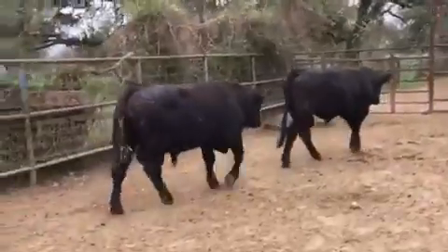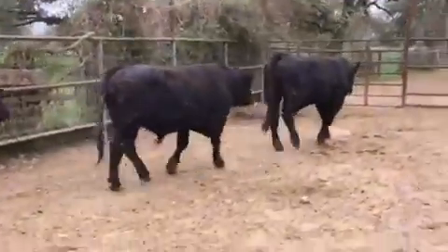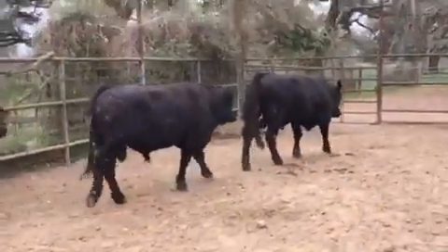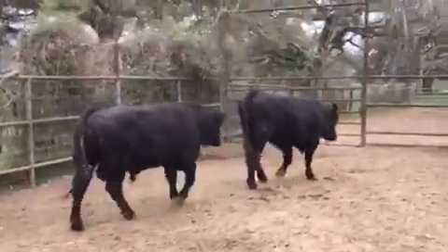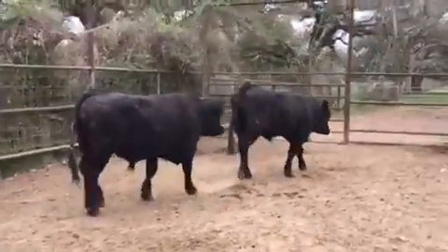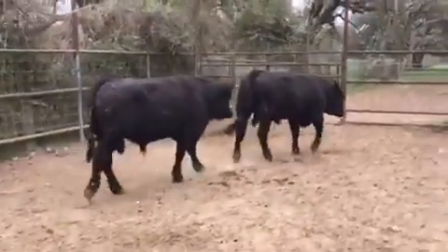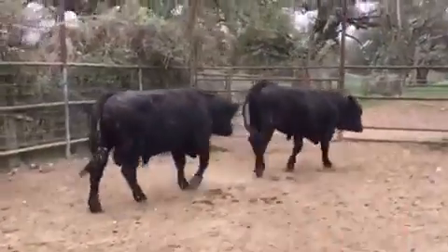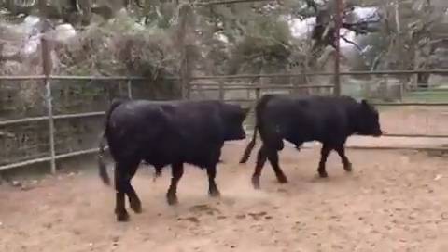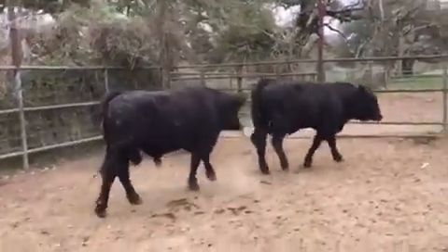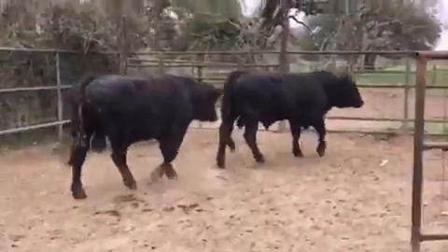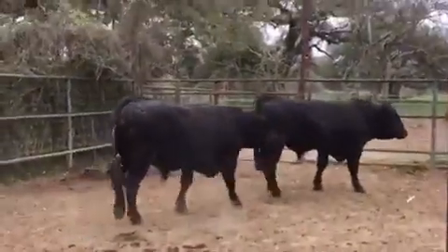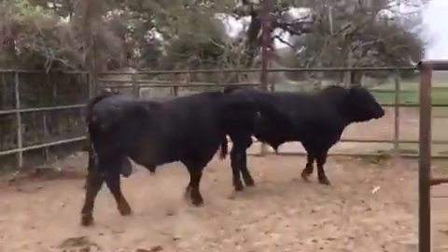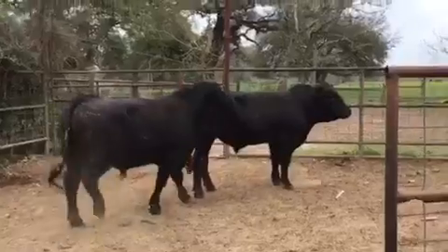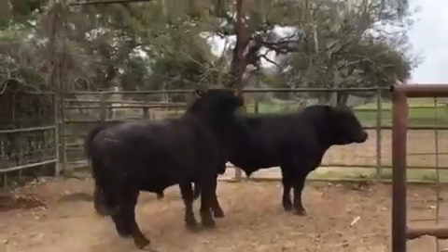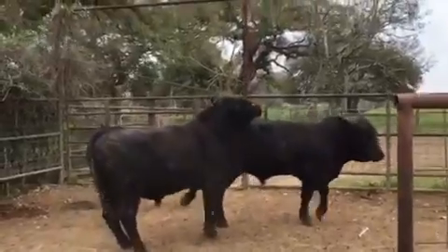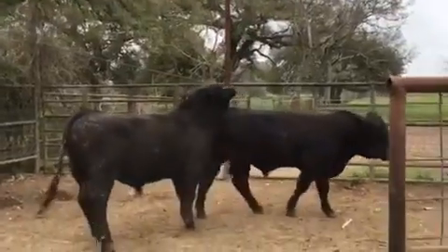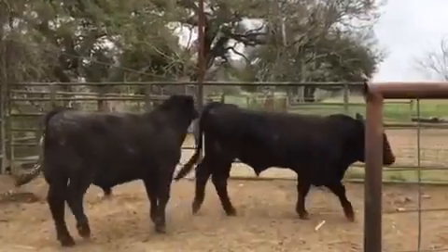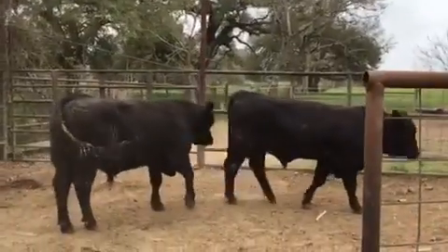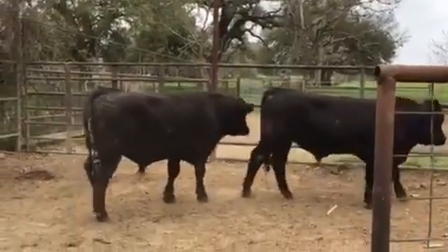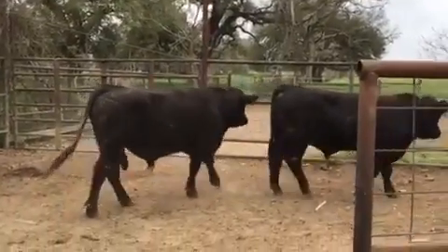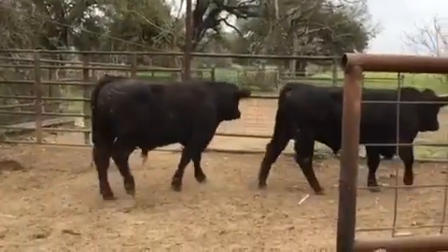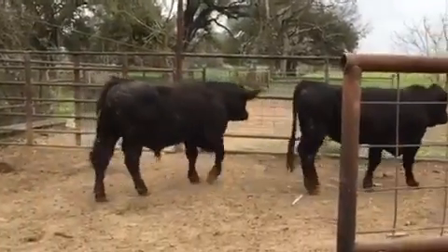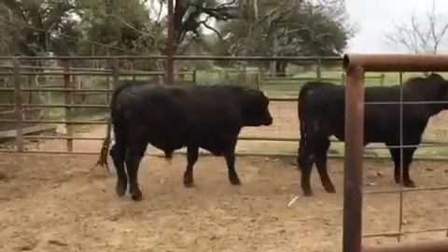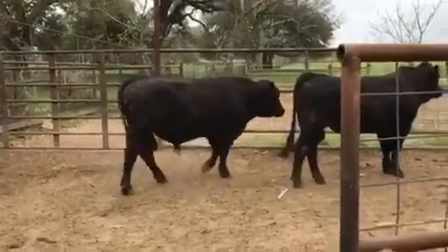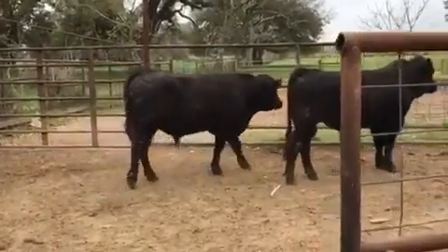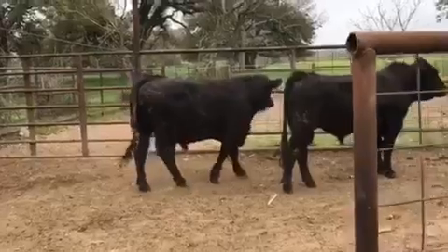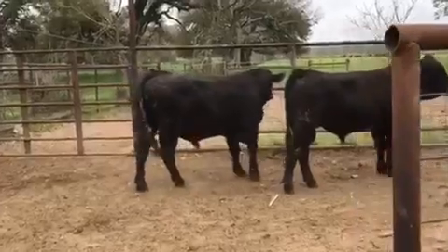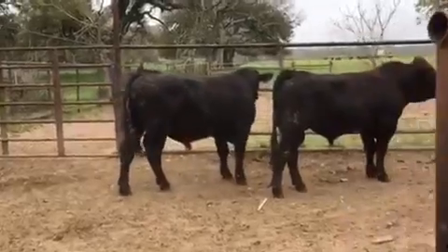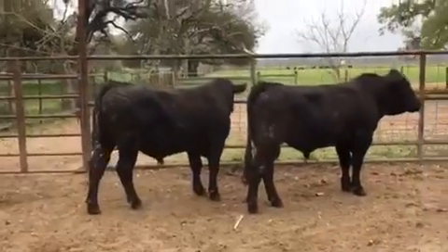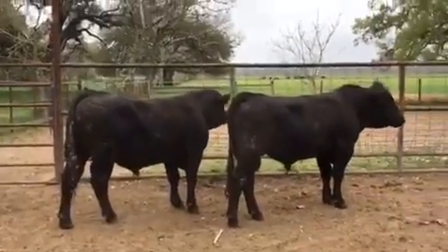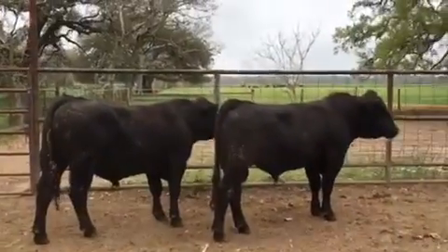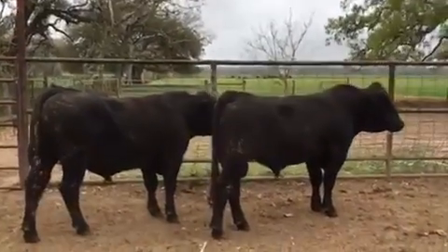Does that make sense? Those two bulls are half-brothers off two great patterns. Everybody knows these two bulls by those two sires. You know, turn them out — bulls can cover some country. A little taller bull can cover lots of country.